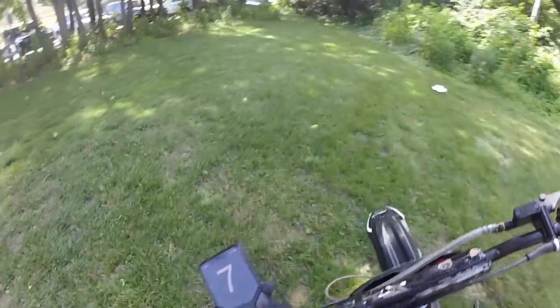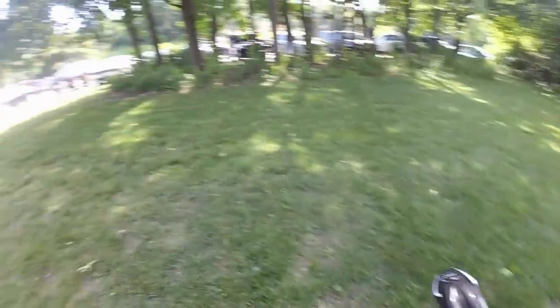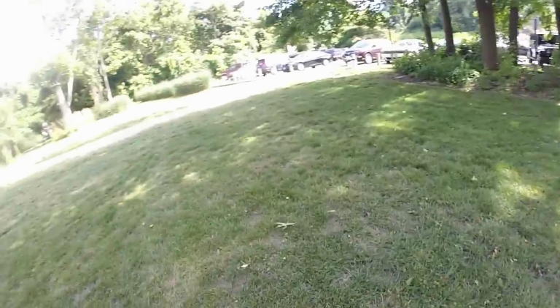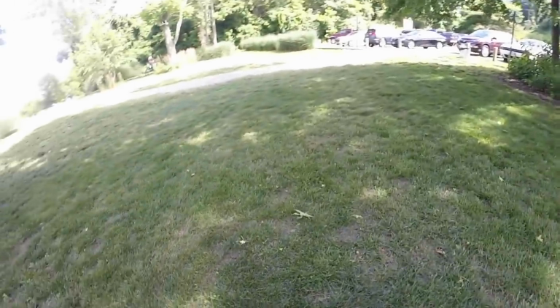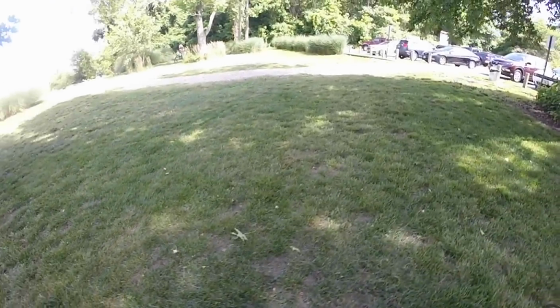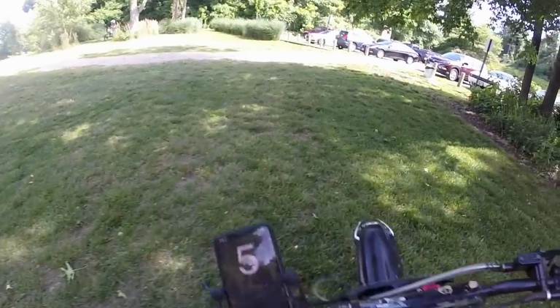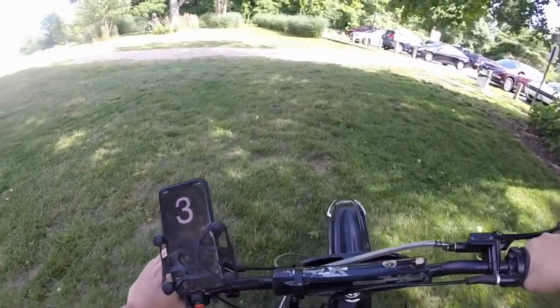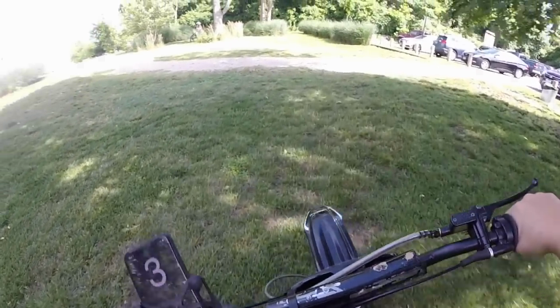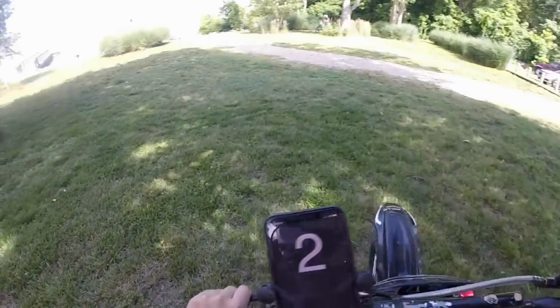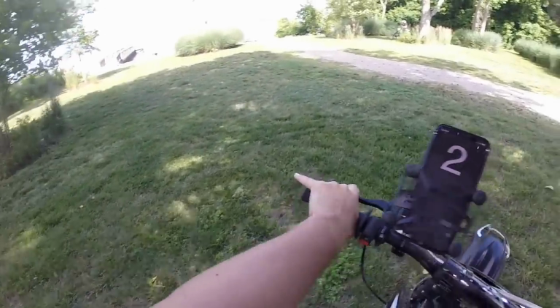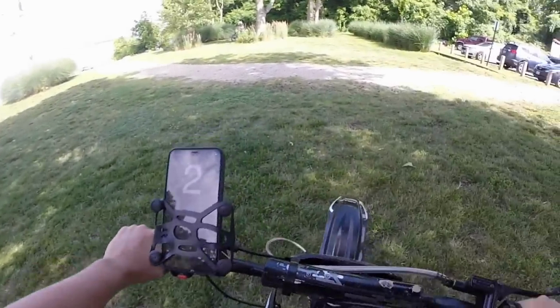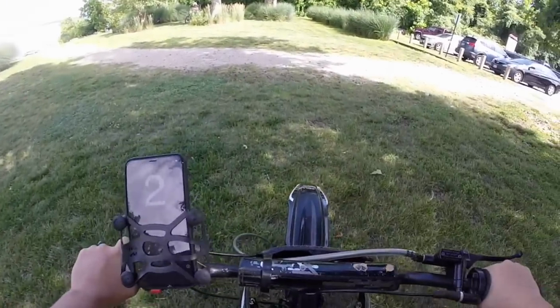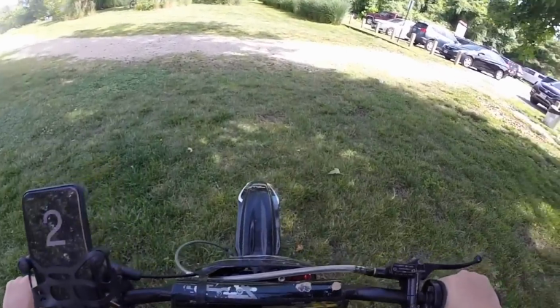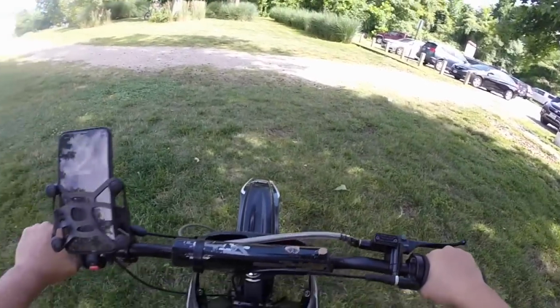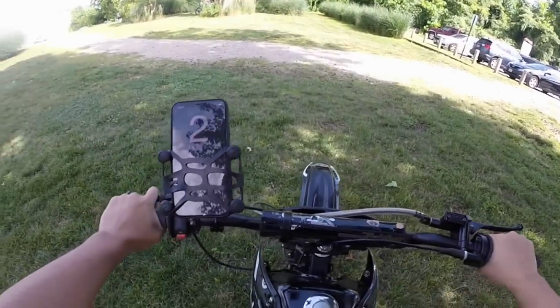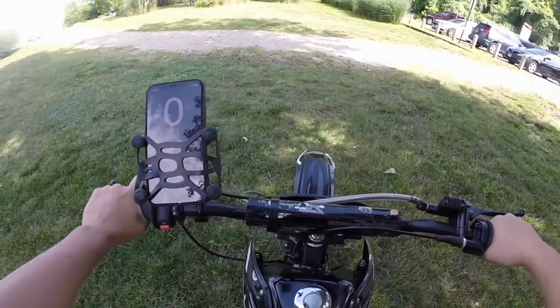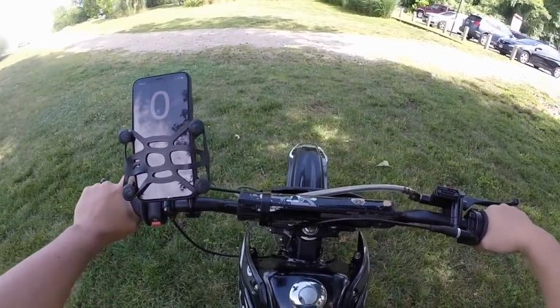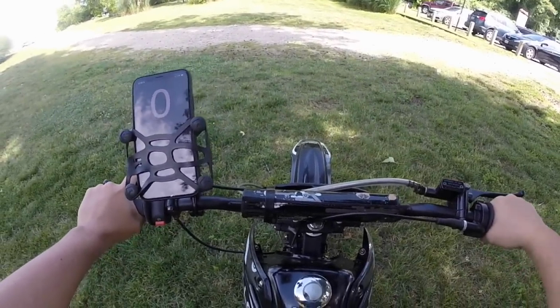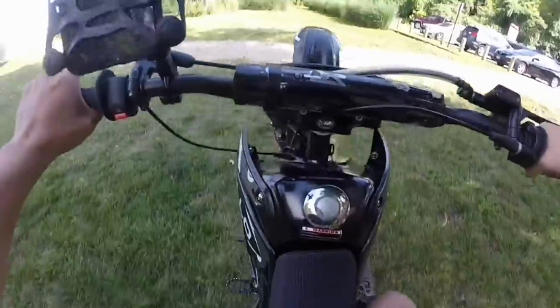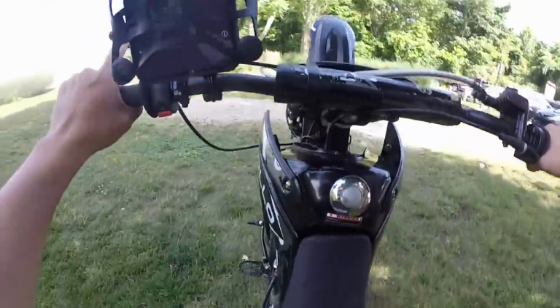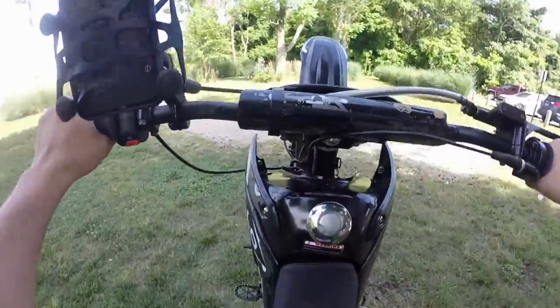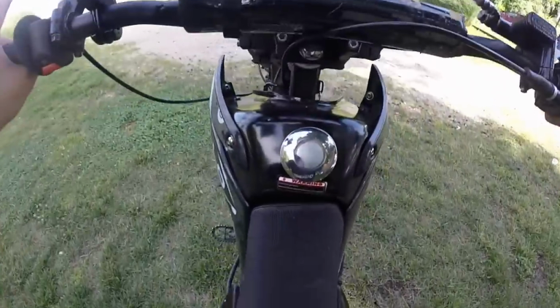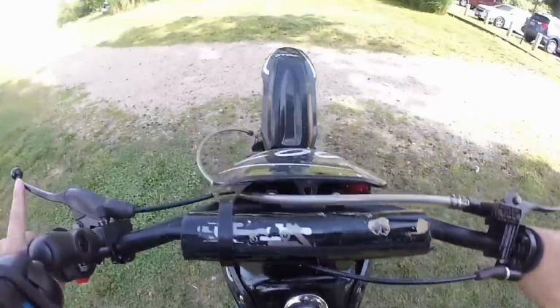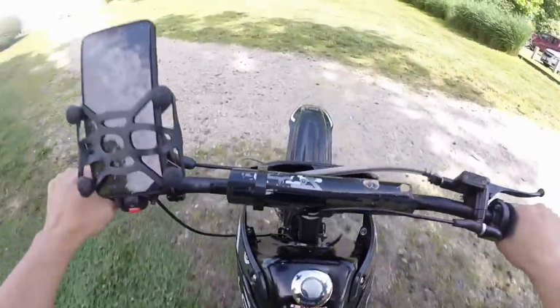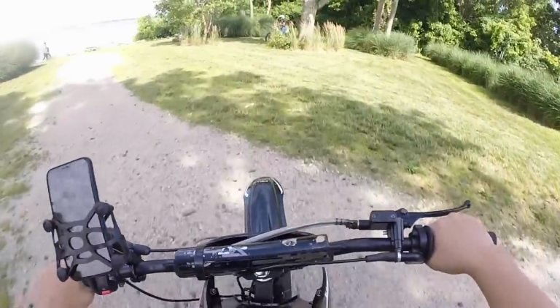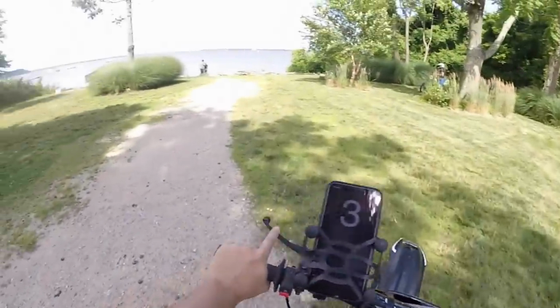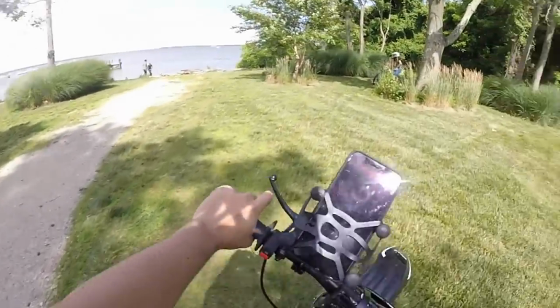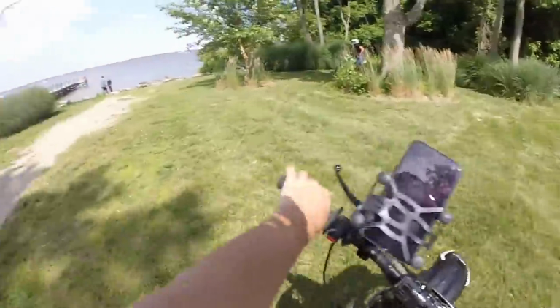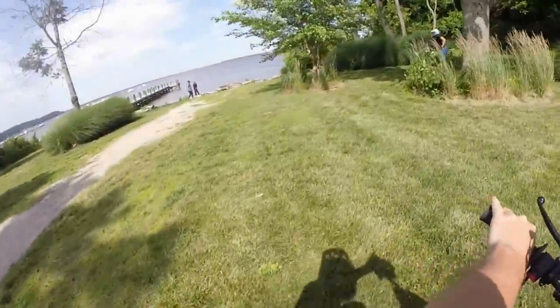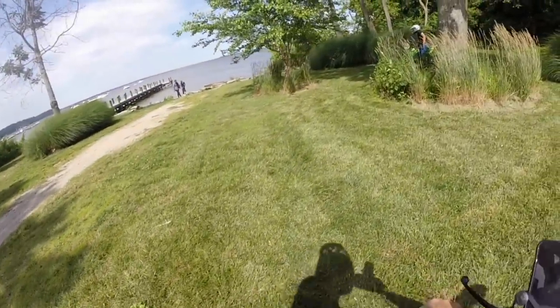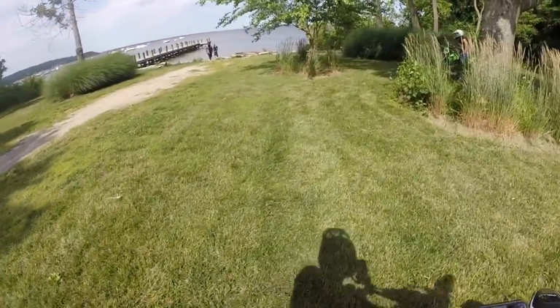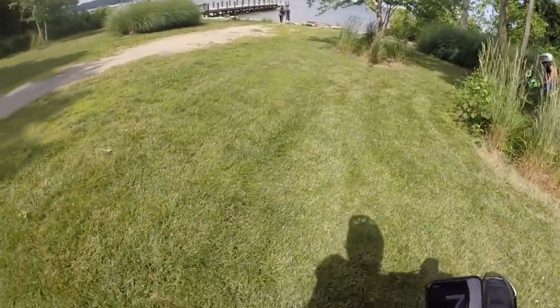I just want to practice a little bit of wheelies real quick to end this video because I know this video is going to be a little bit shorter. I'm popping it — popping it too high. Whoa, too quick!